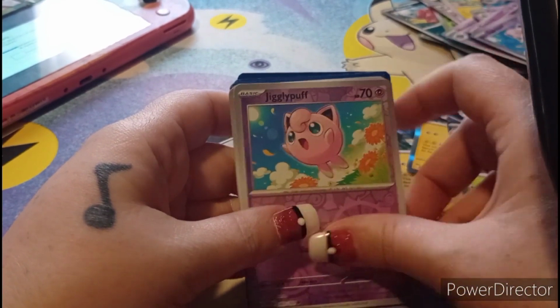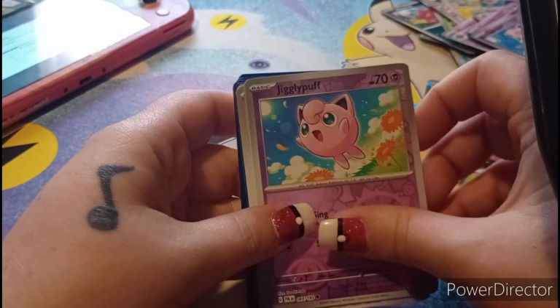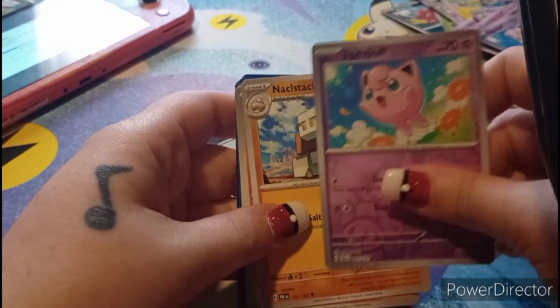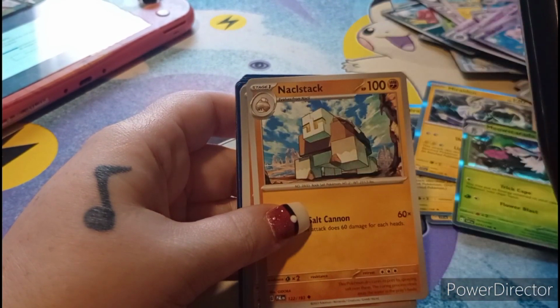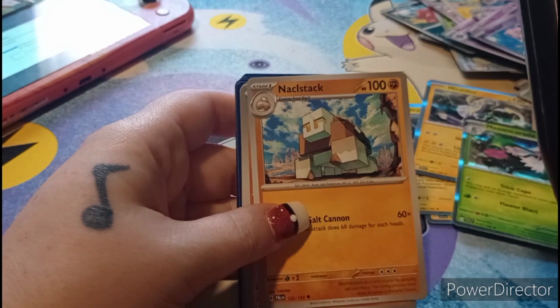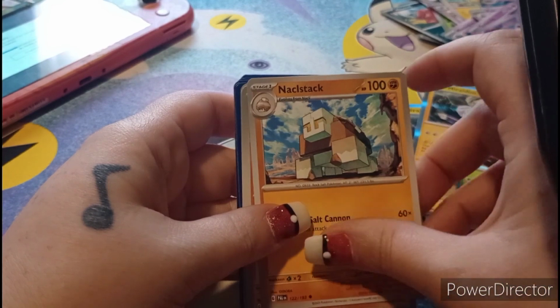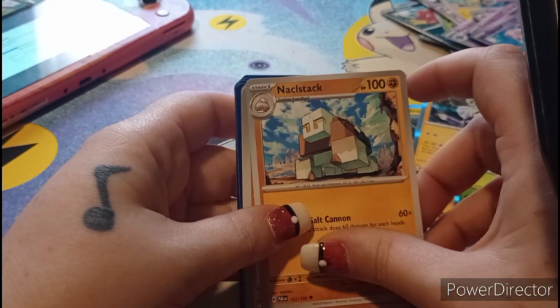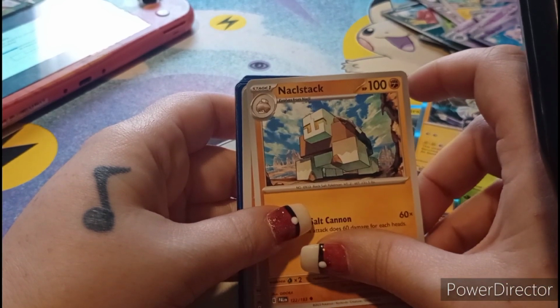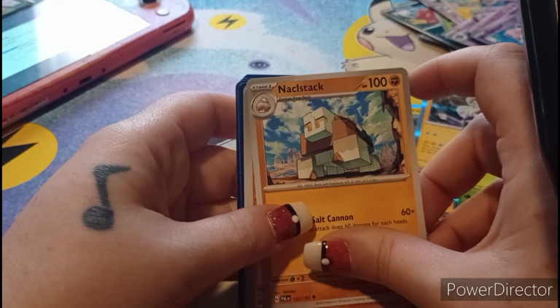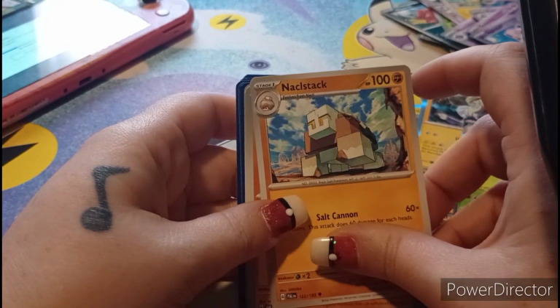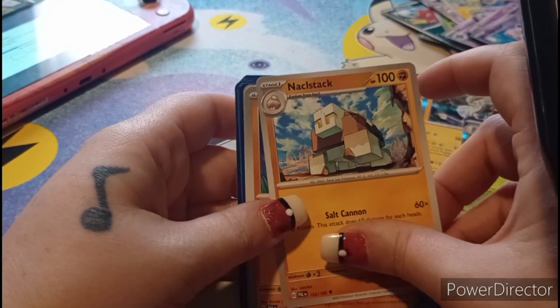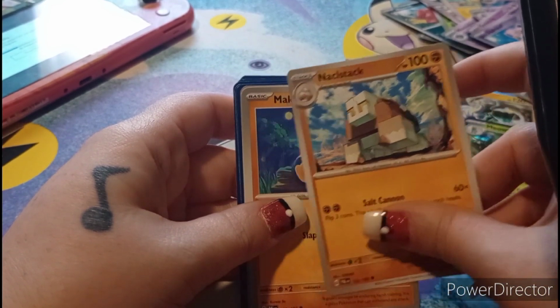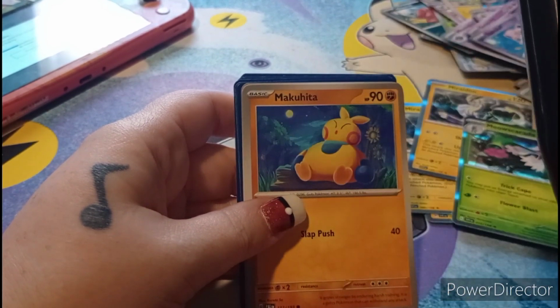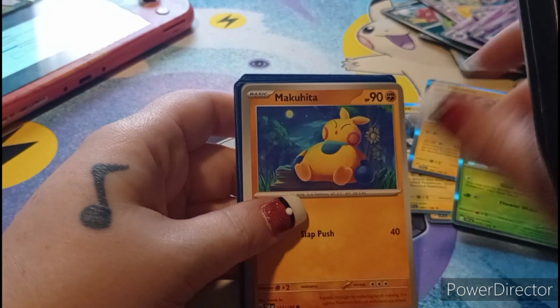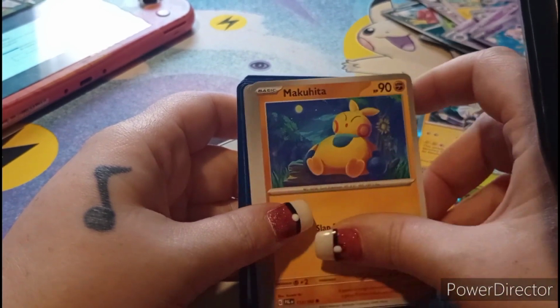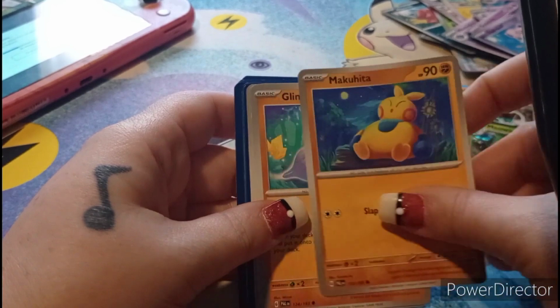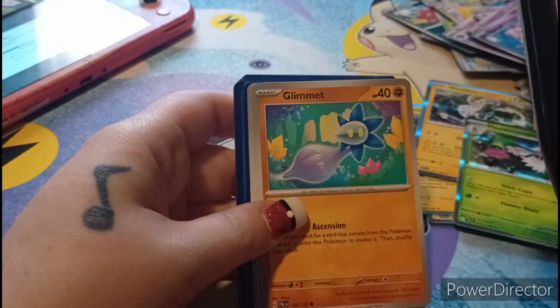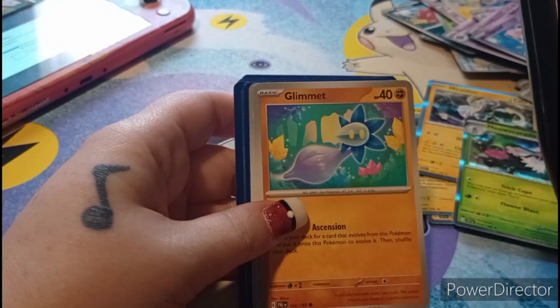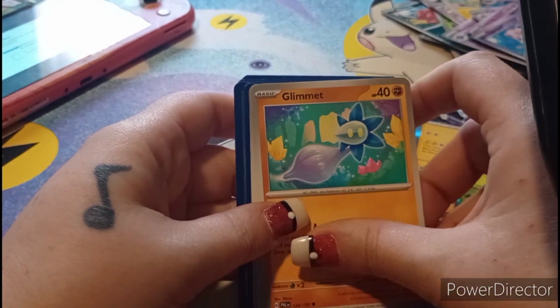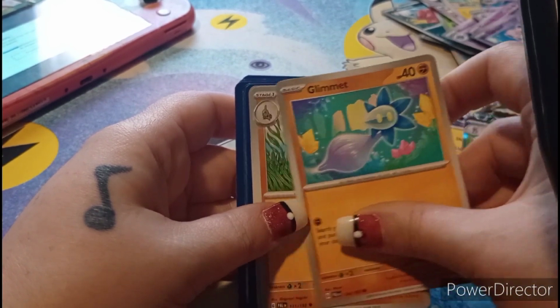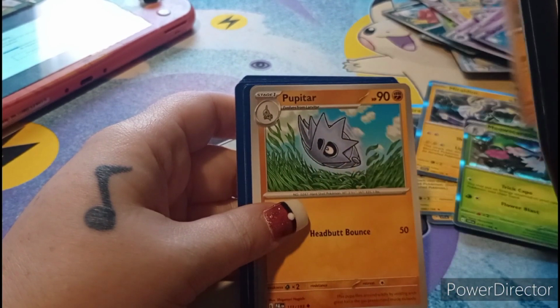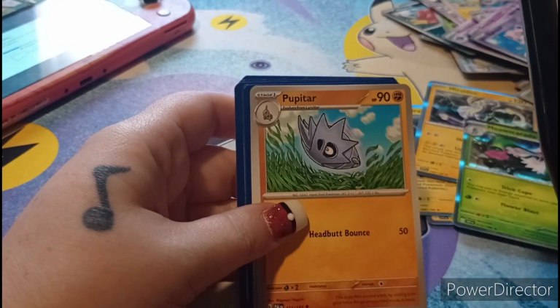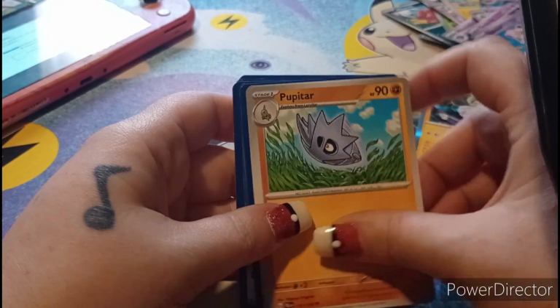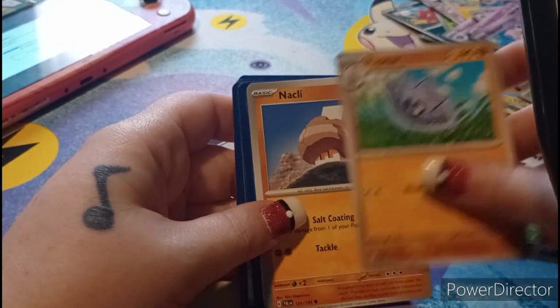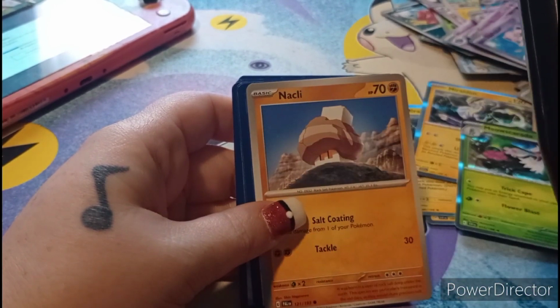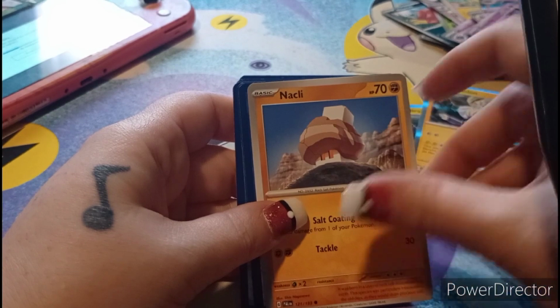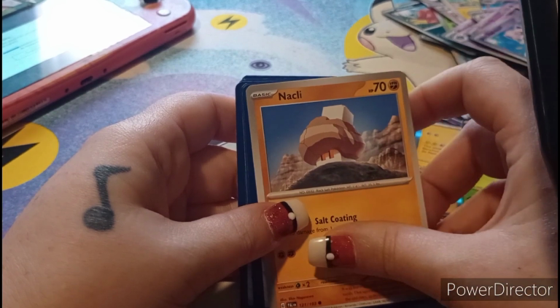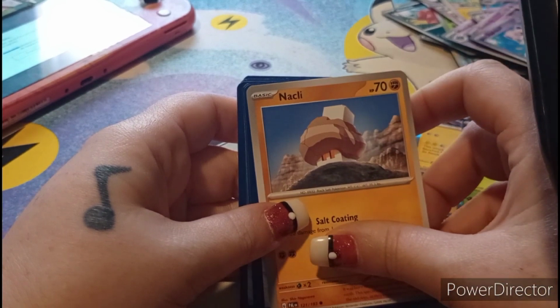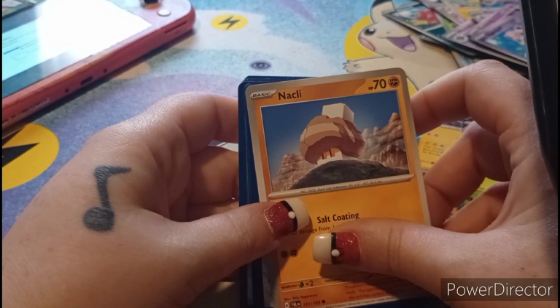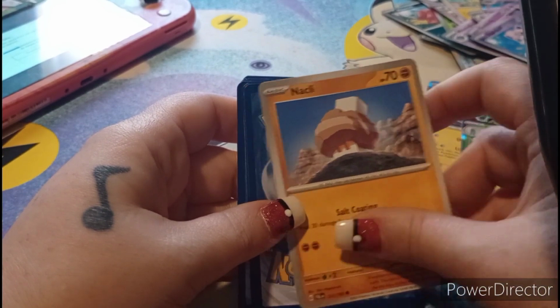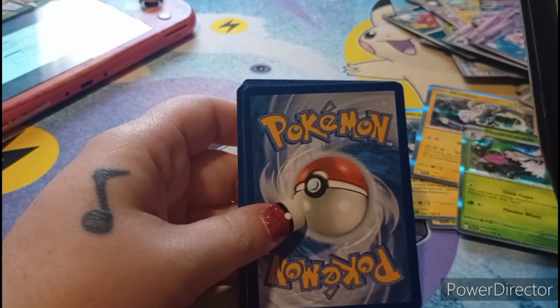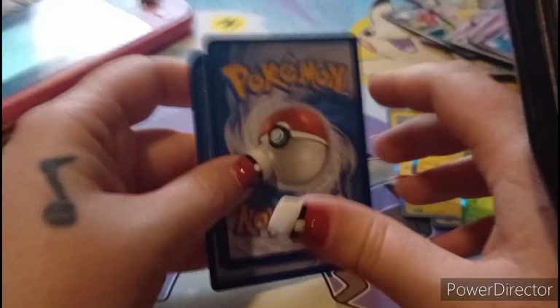Knucklestrike, Makuhita. Ralts. Jigglypuff, Jigglypuff, and energies.